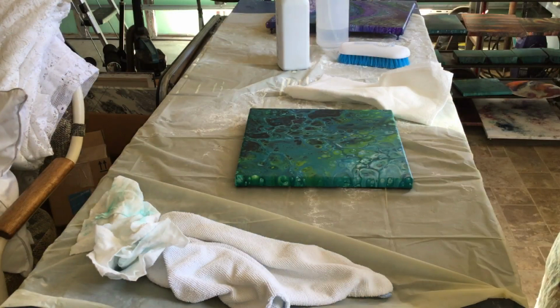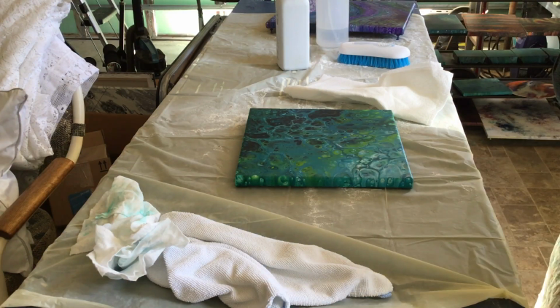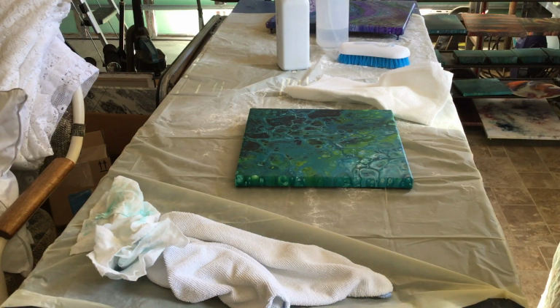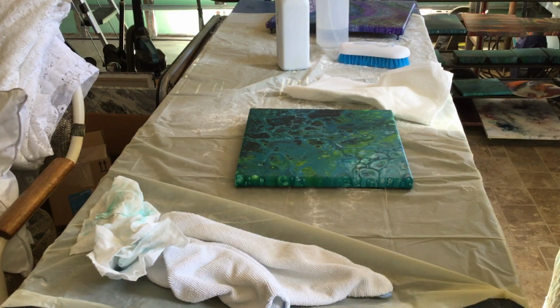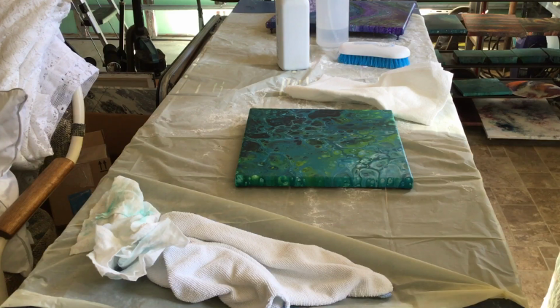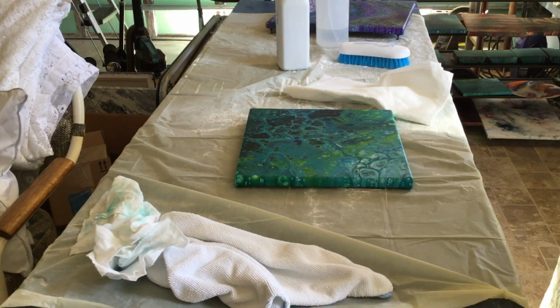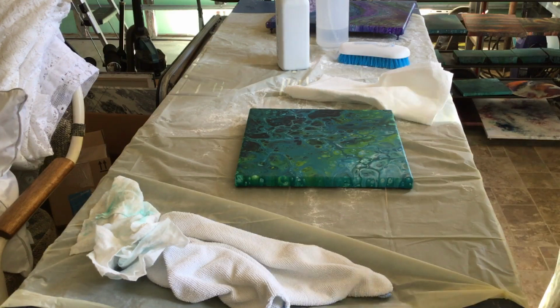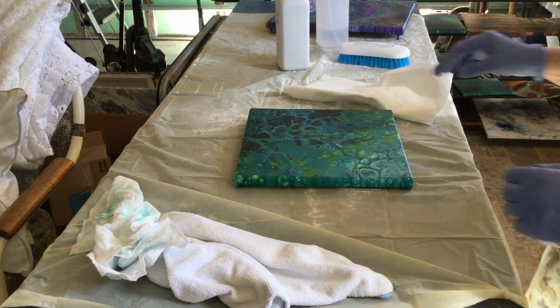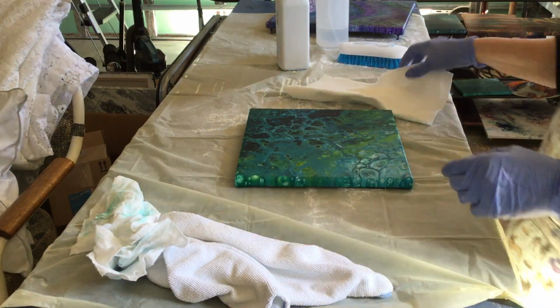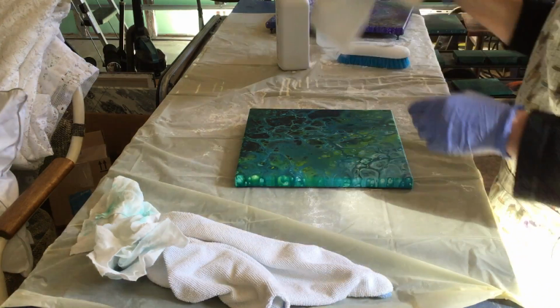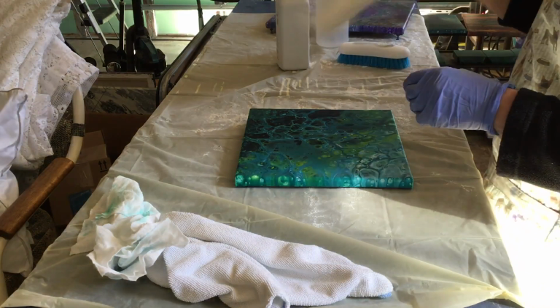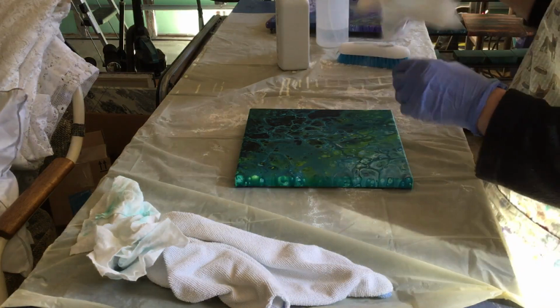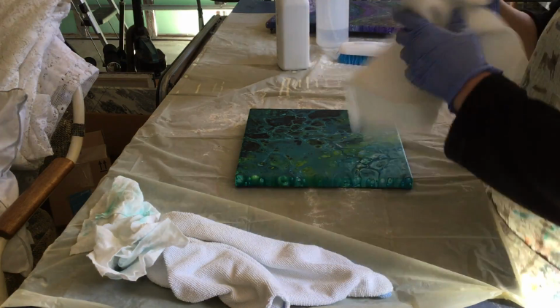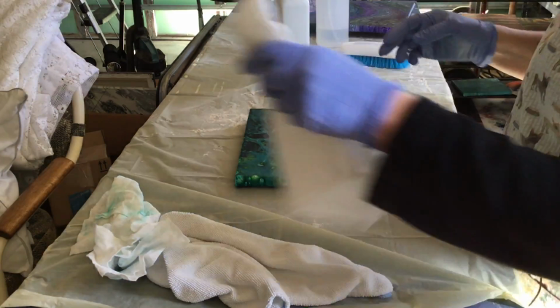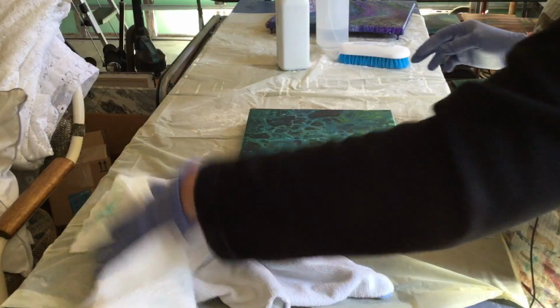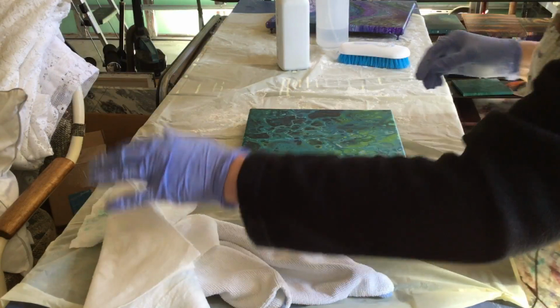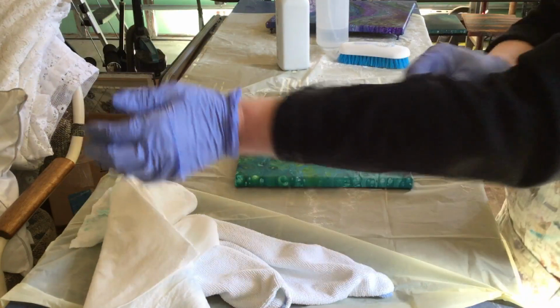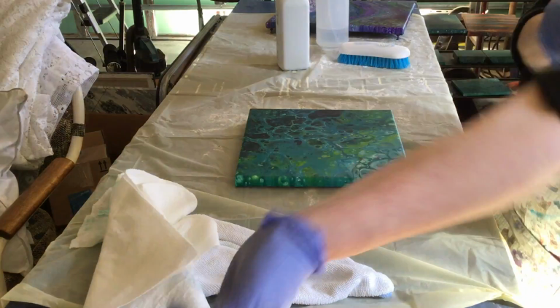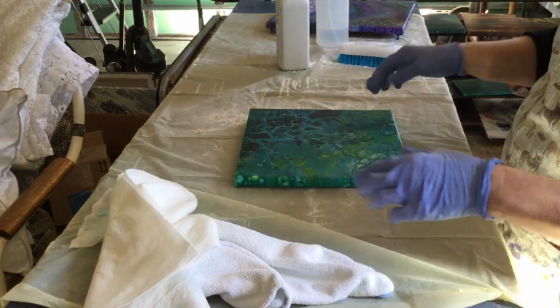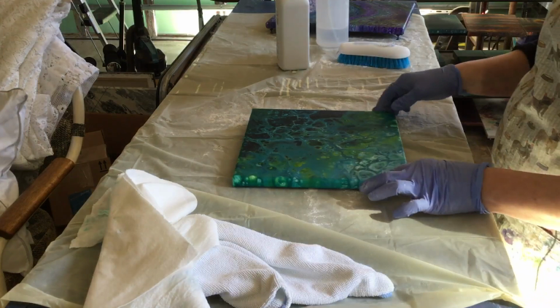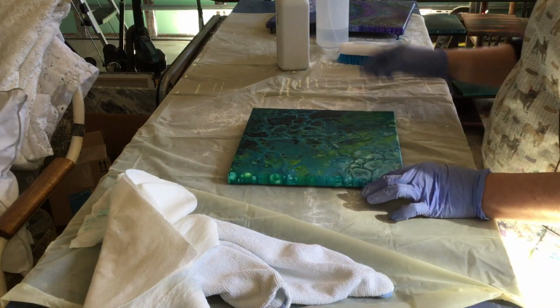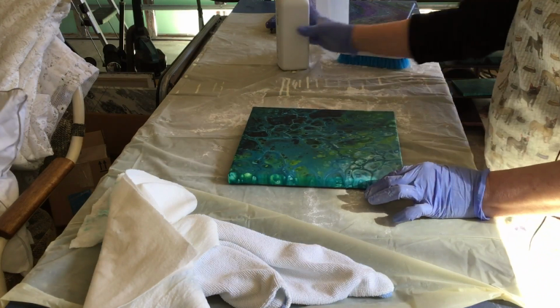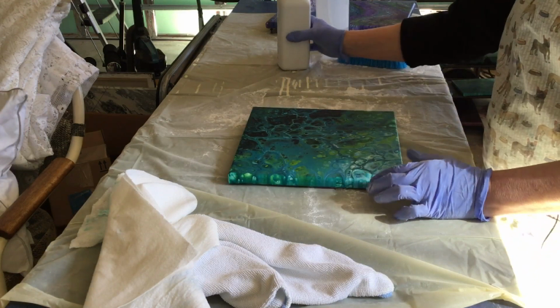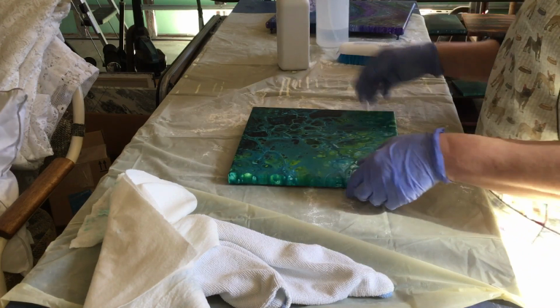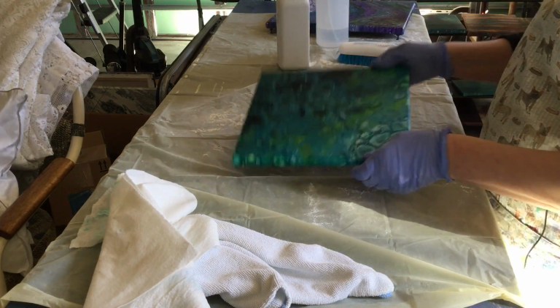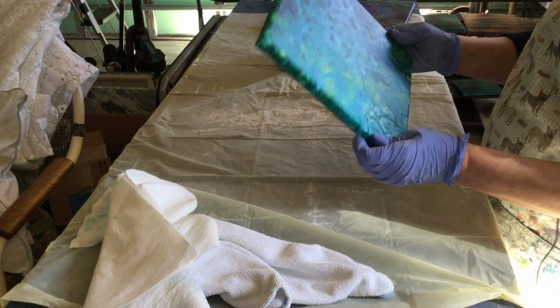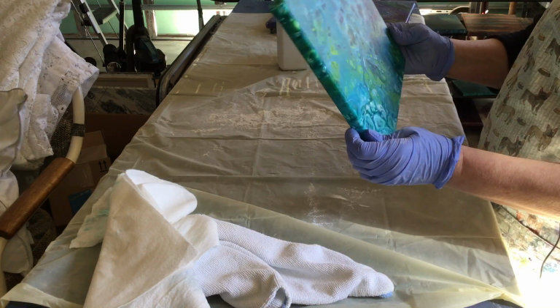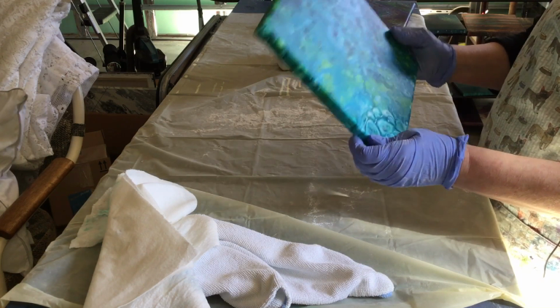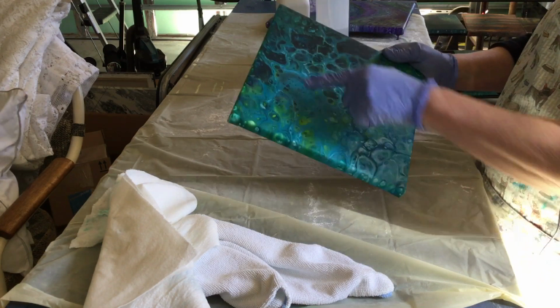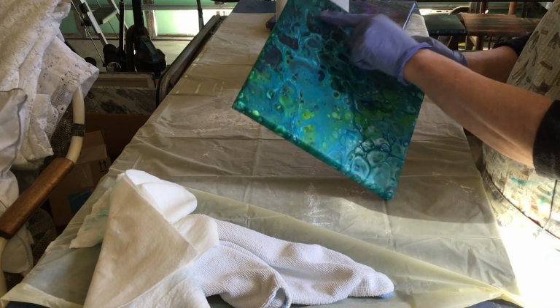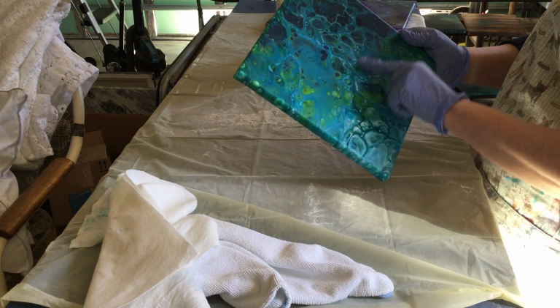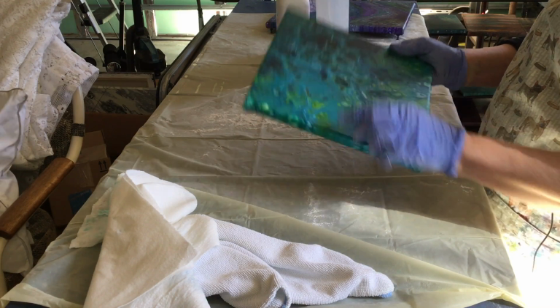I like to cure my paintings for at least two weeks, but sometimes you can't when you sell them quickly. This one has quite a bit of silicone in it, especially right in here.